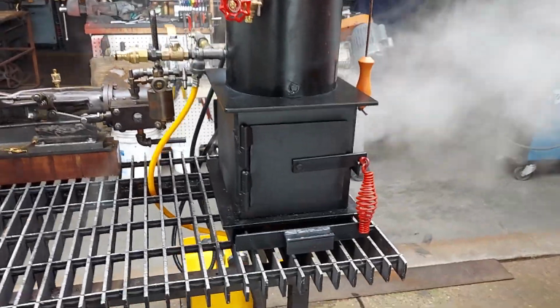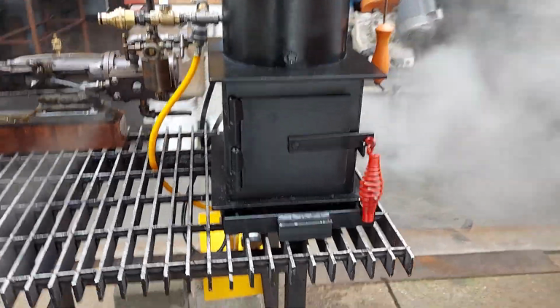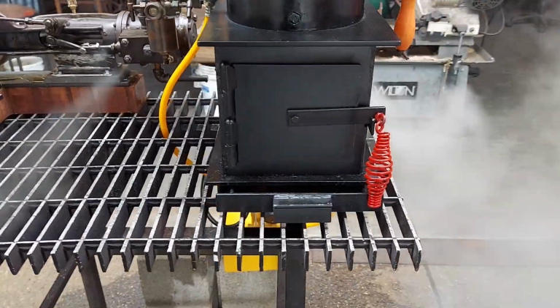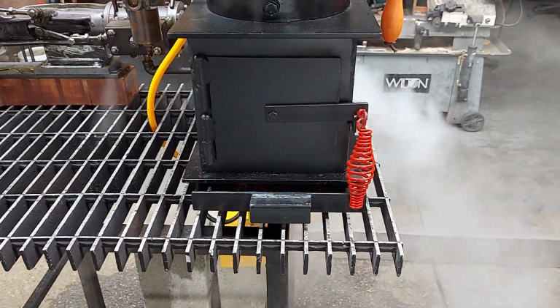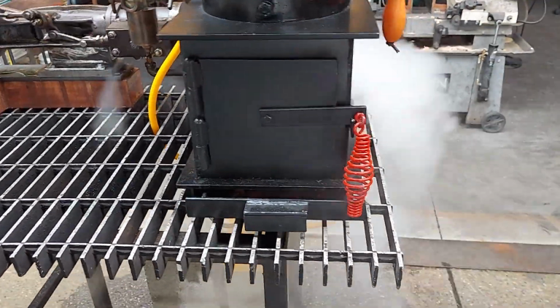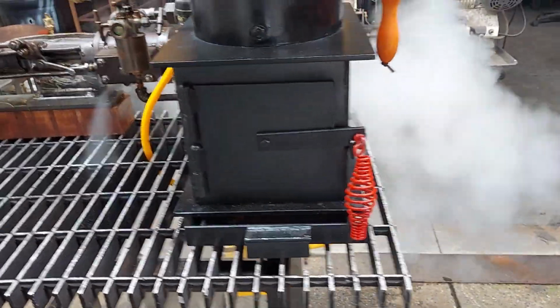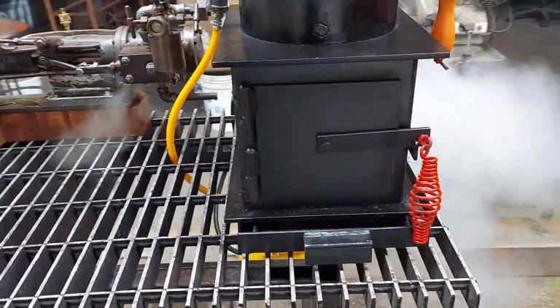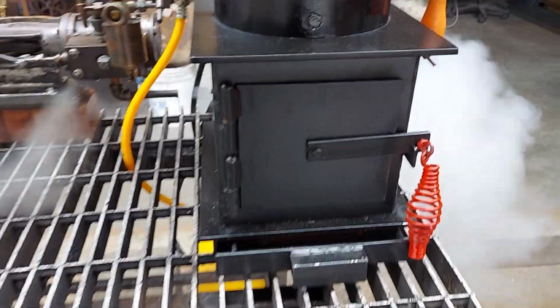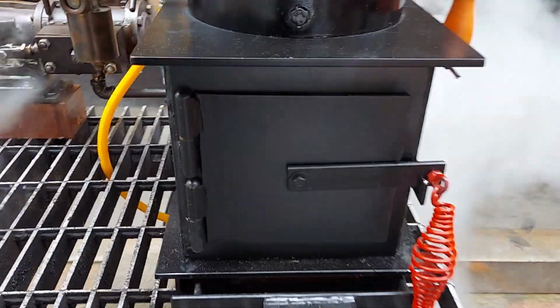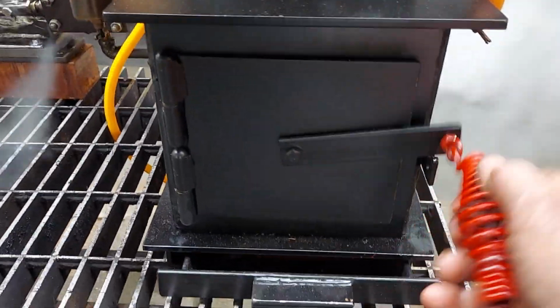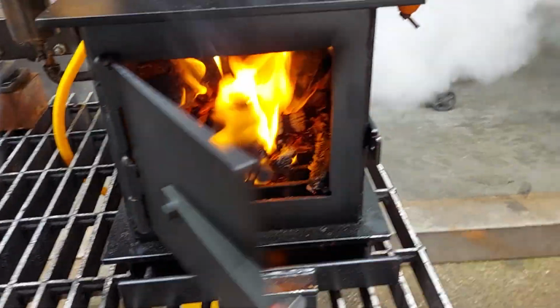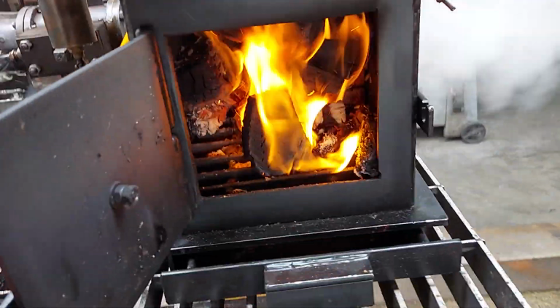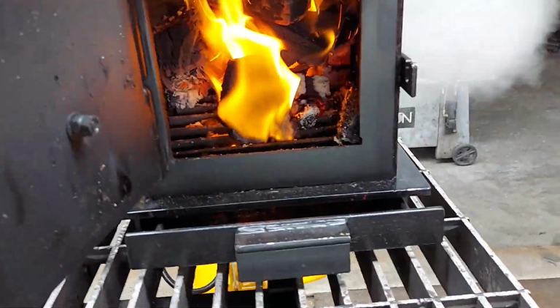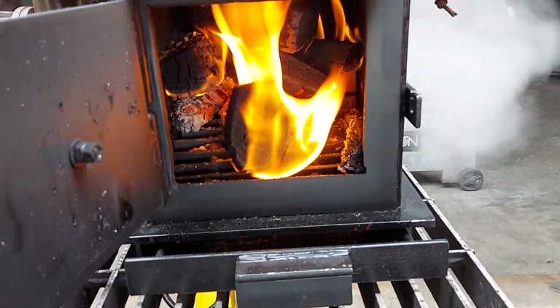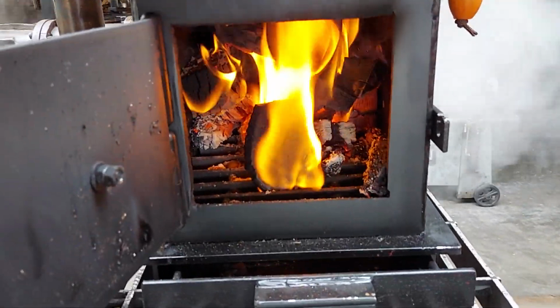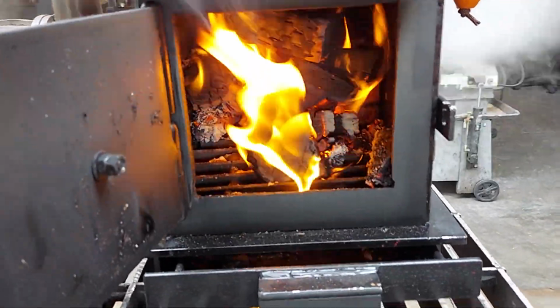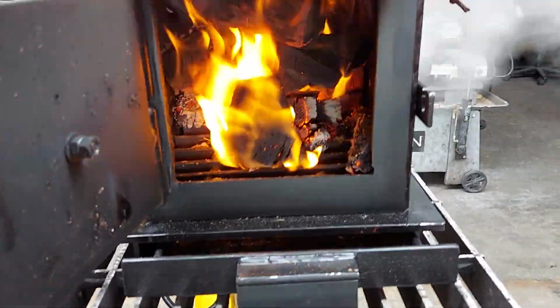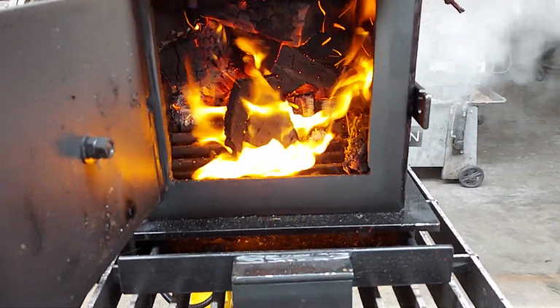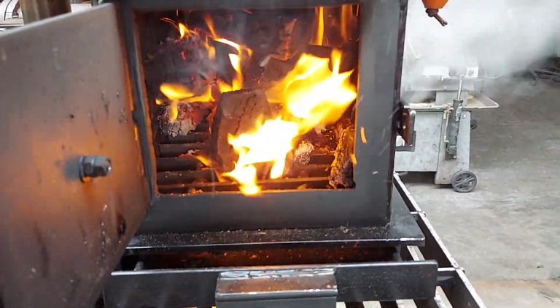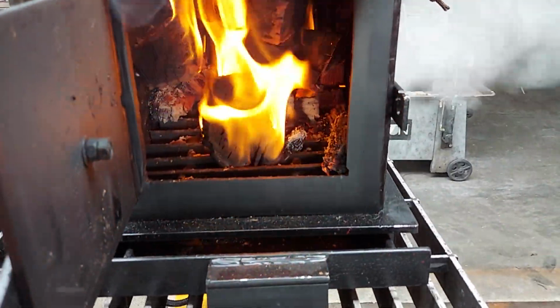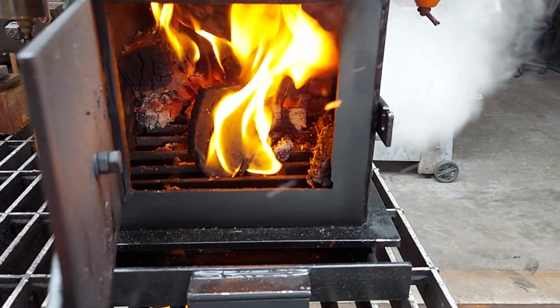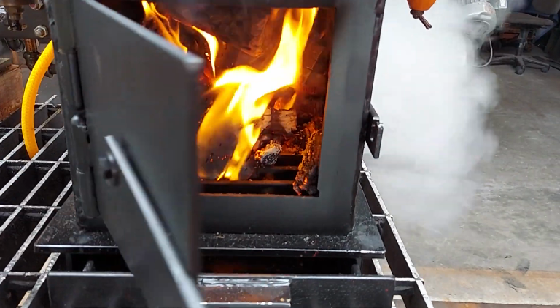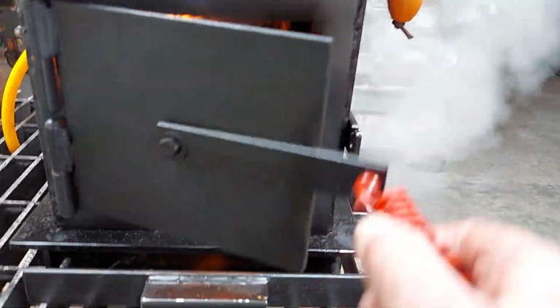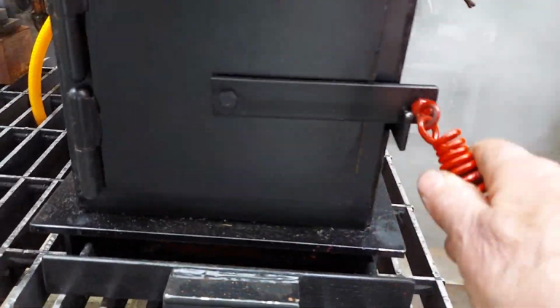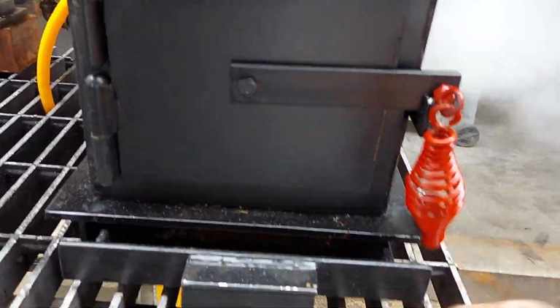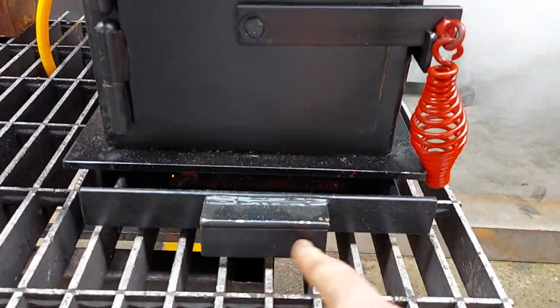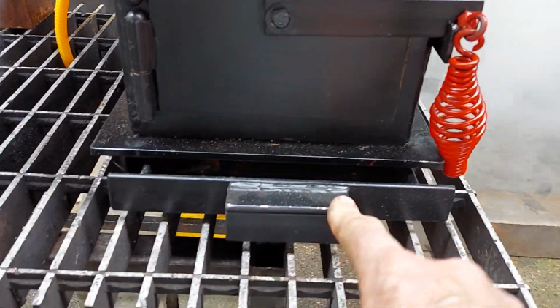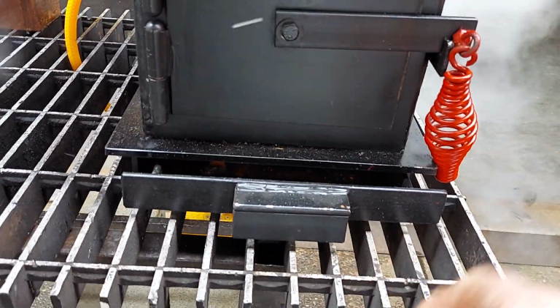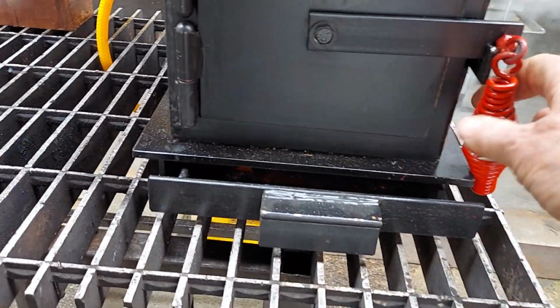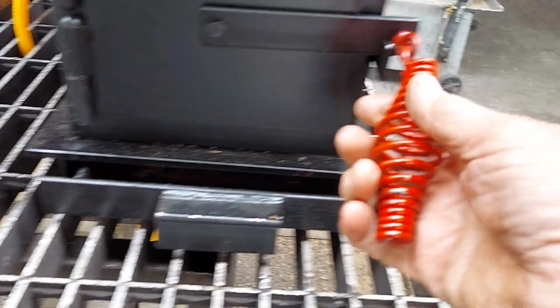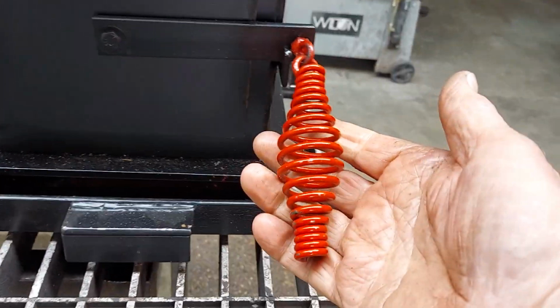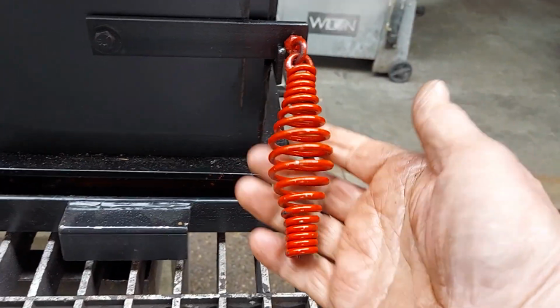The base is 10 by 12. Nice little fire going in there. There are some small pieces of wood I have. Ash pan down here. This handle doesn't get hot.